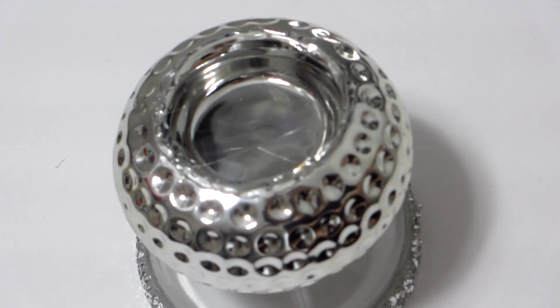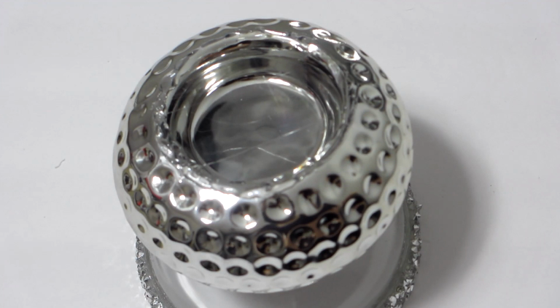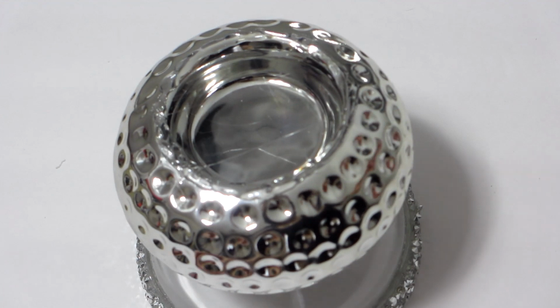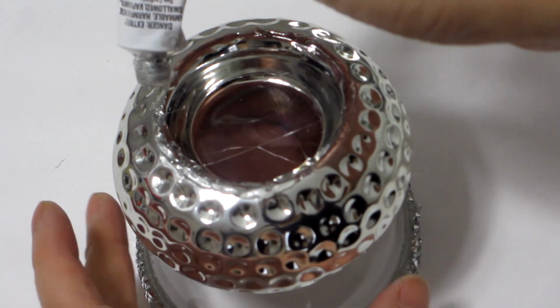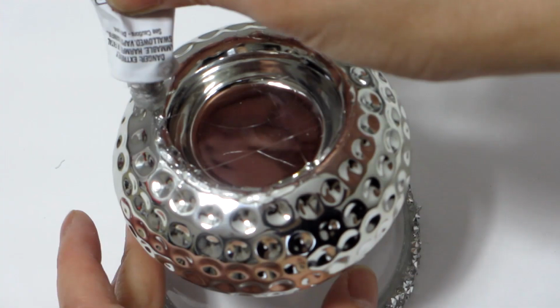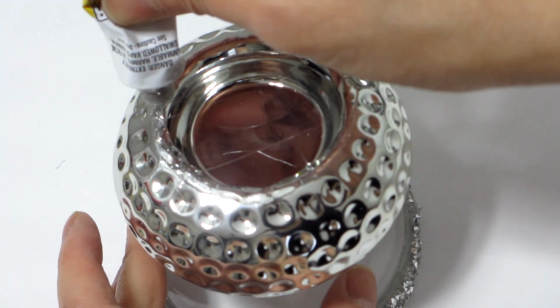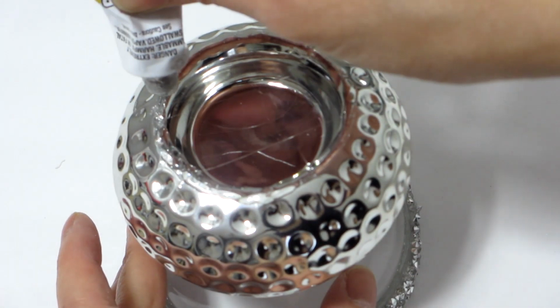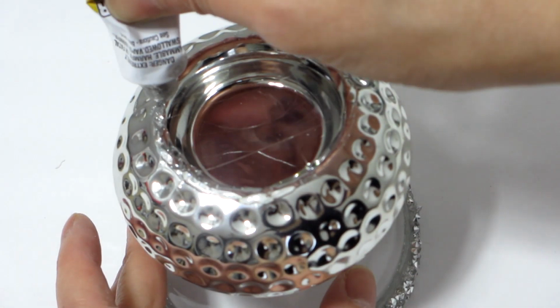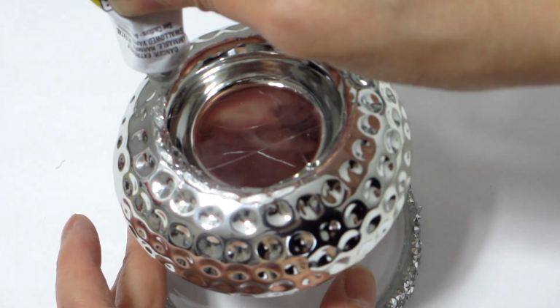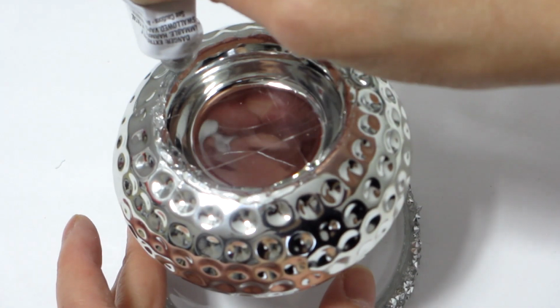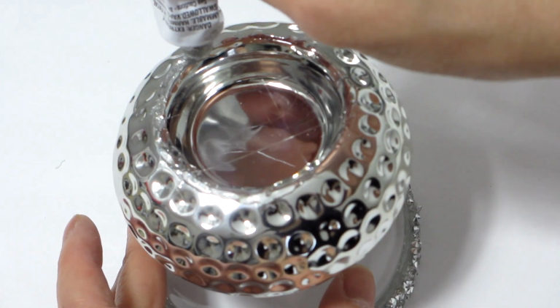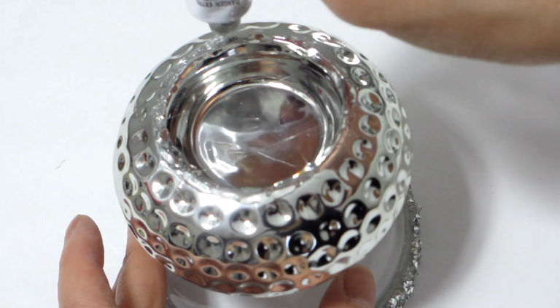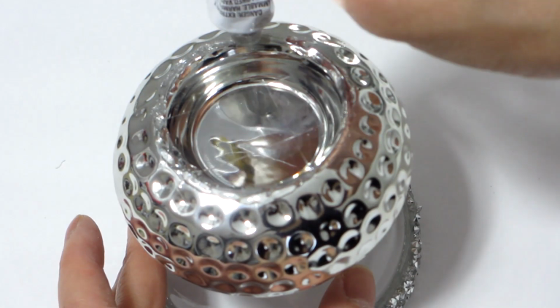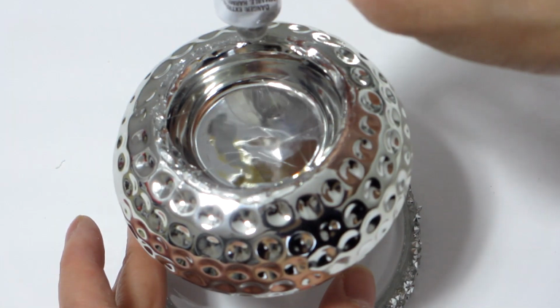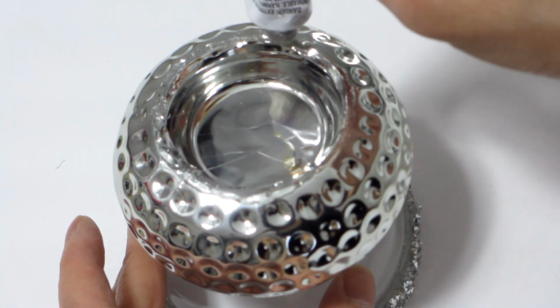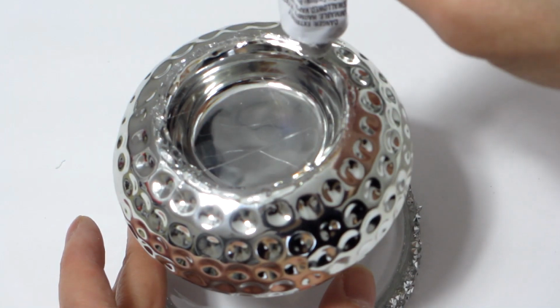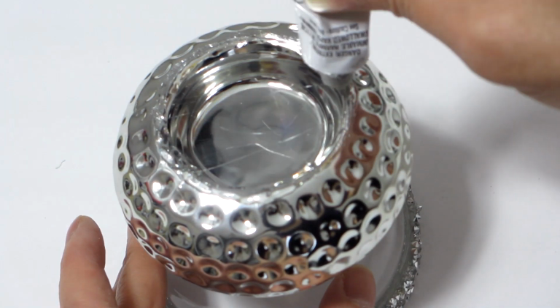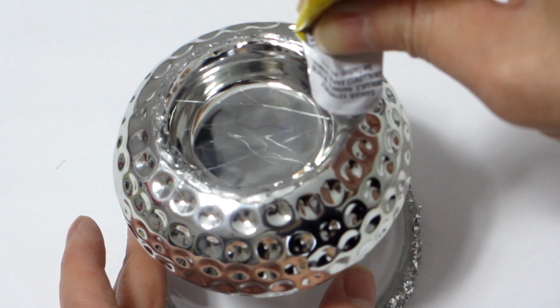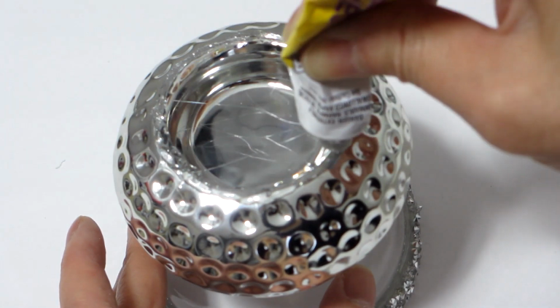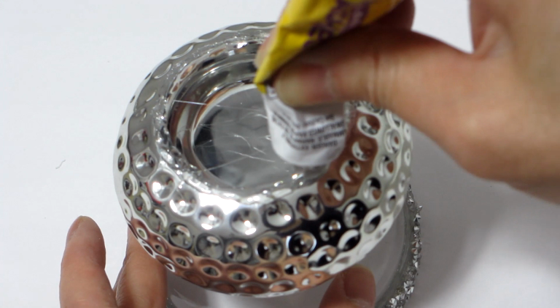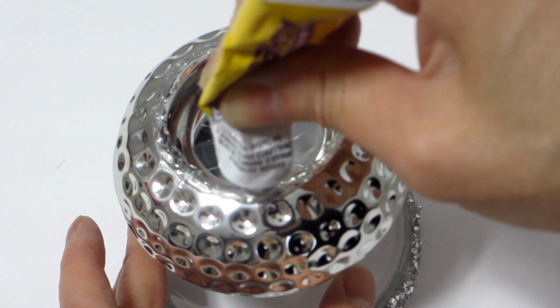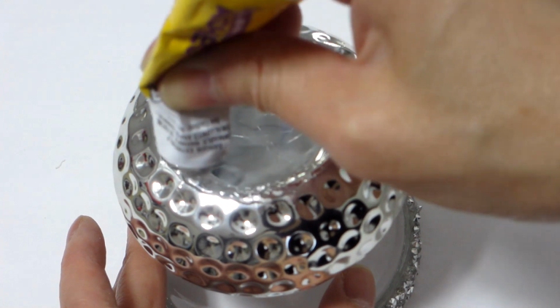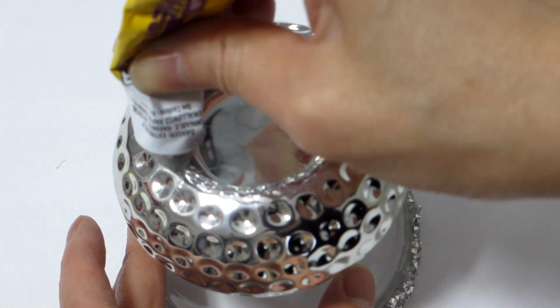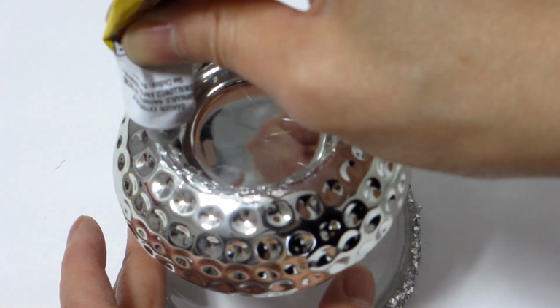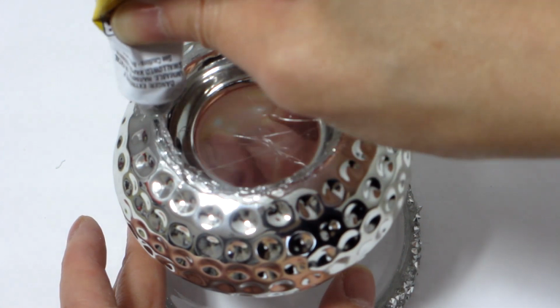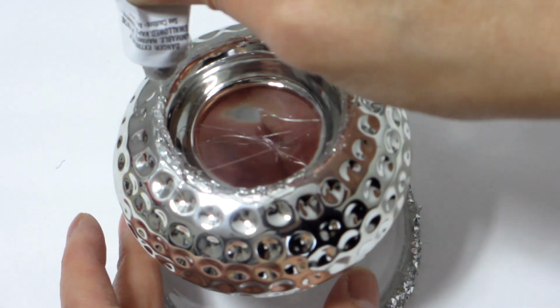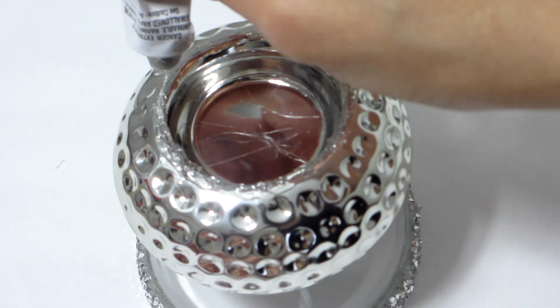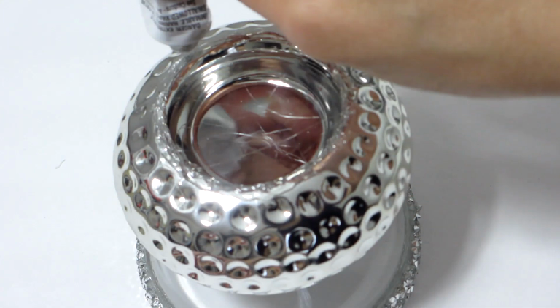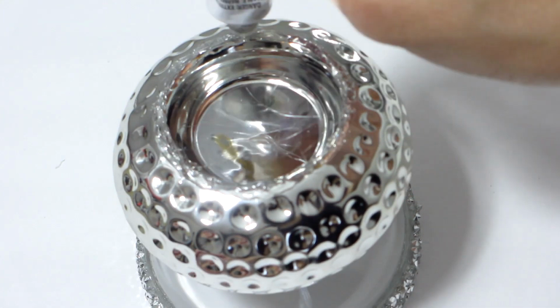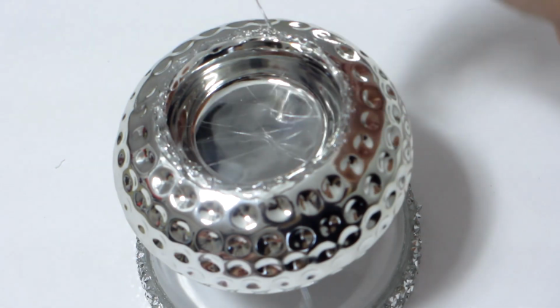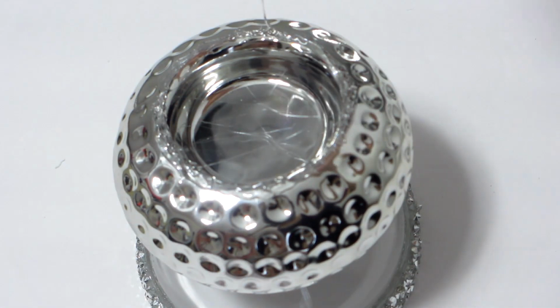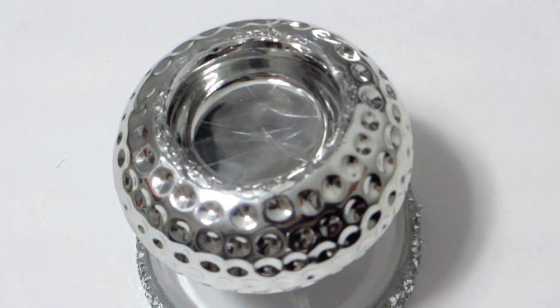The final step for this bowl is to turn the large silver bowl upside down and then adhere the silver tea light holder and small glass bowl to the bottom of the large silver round bowl.